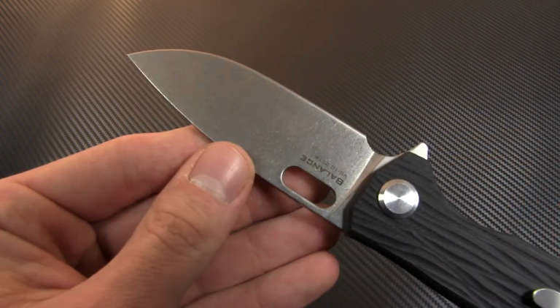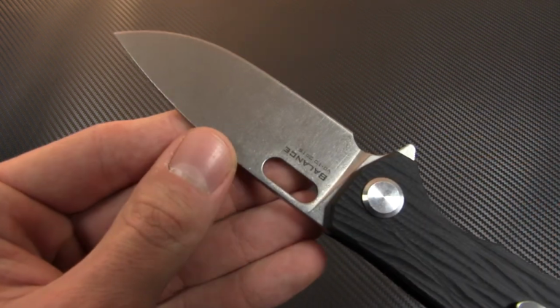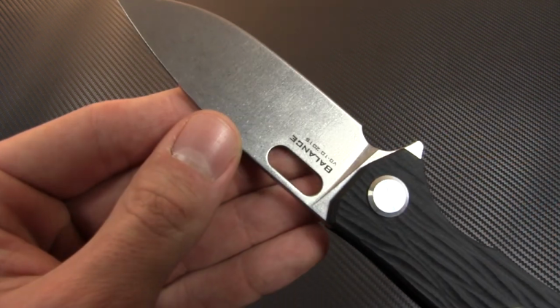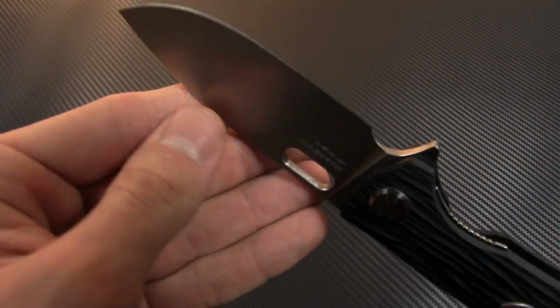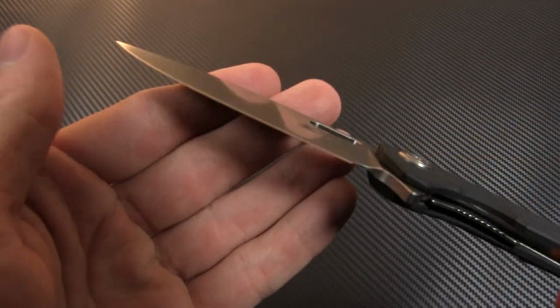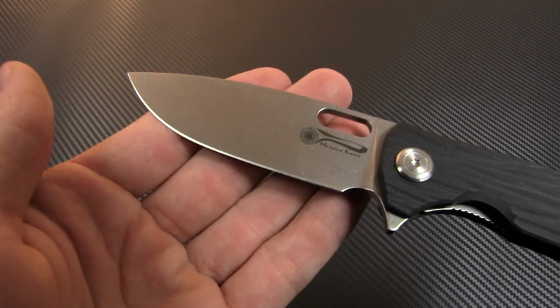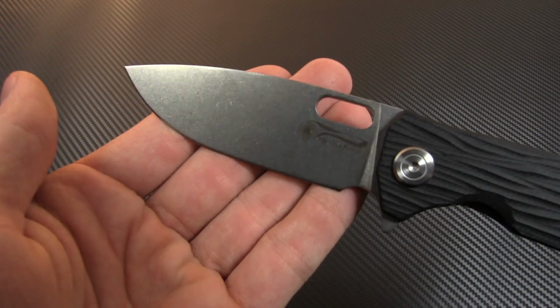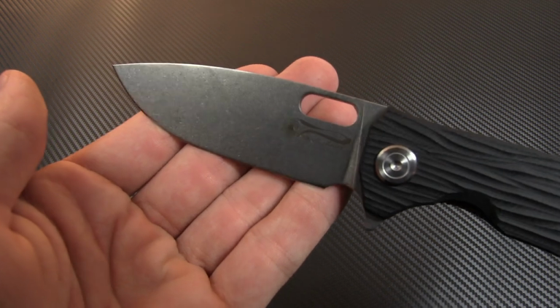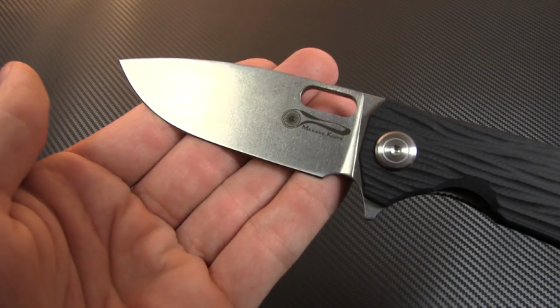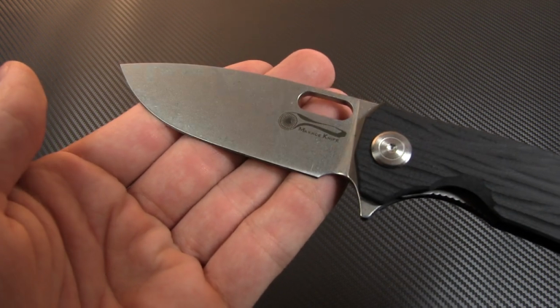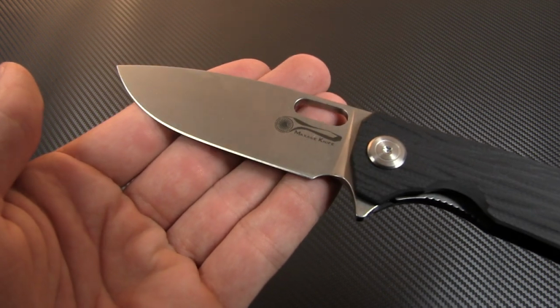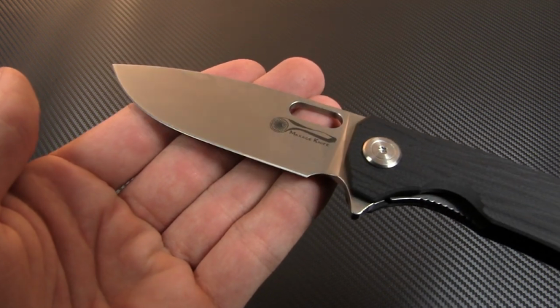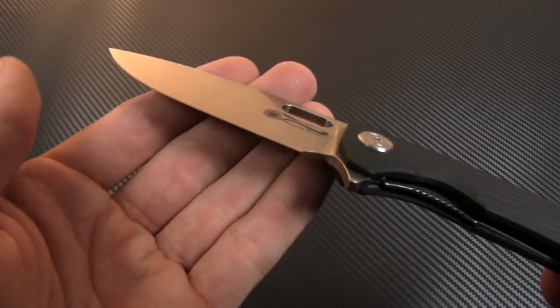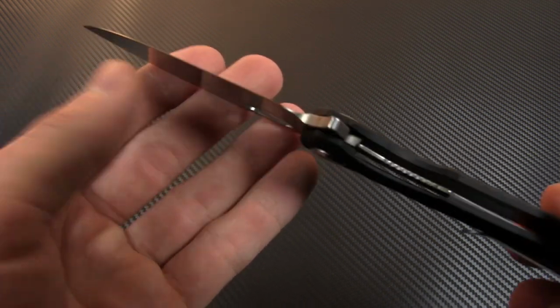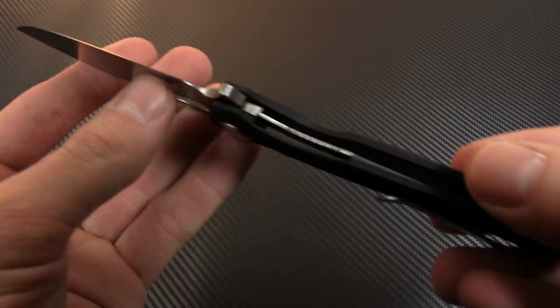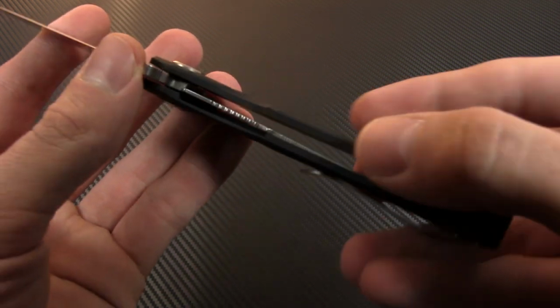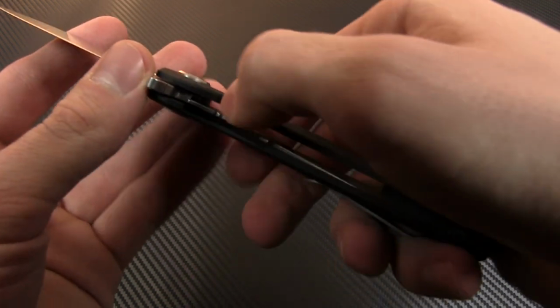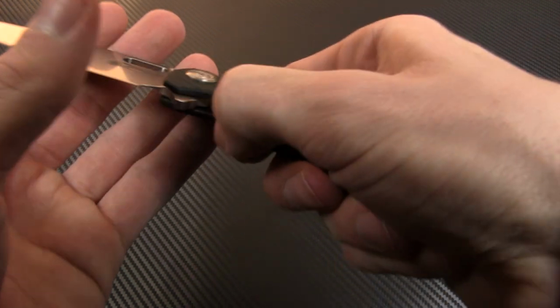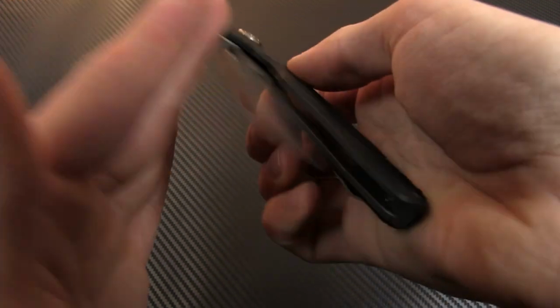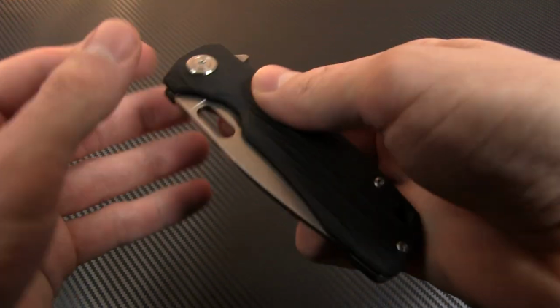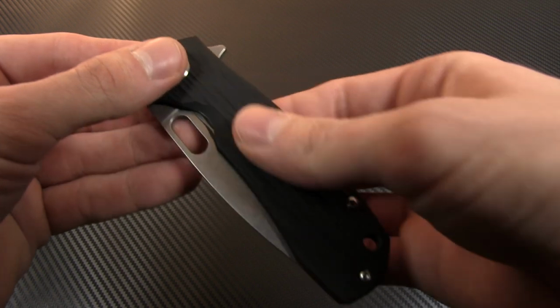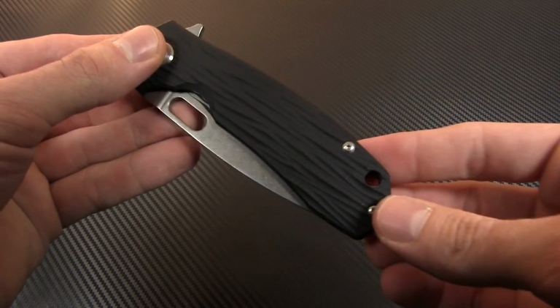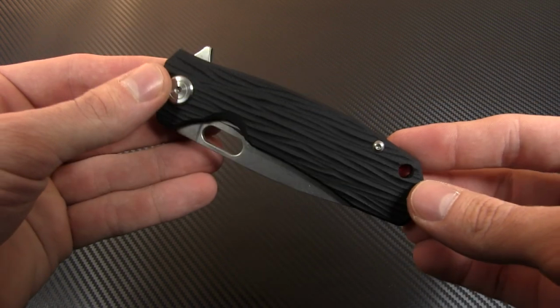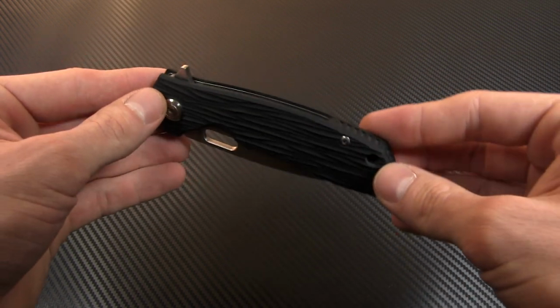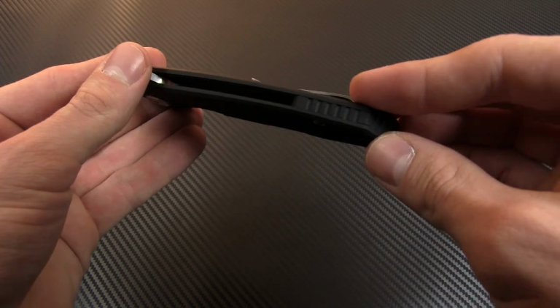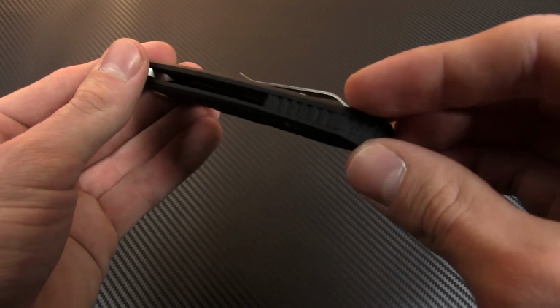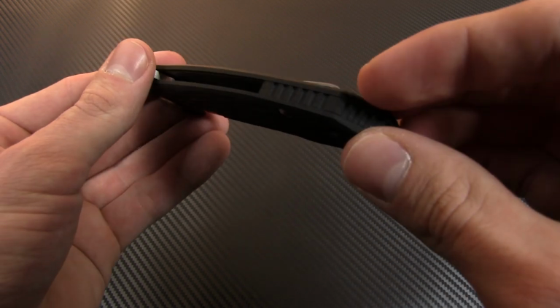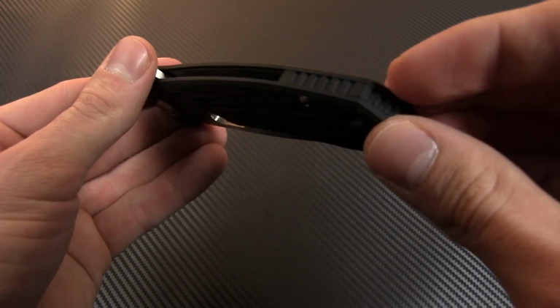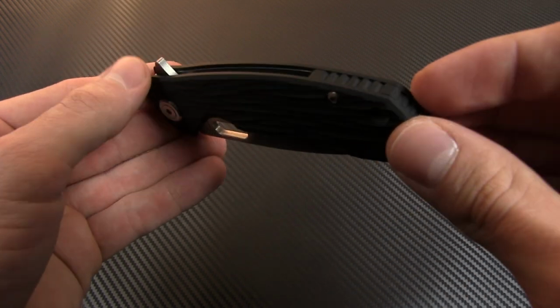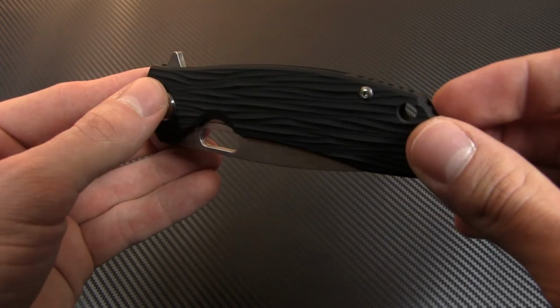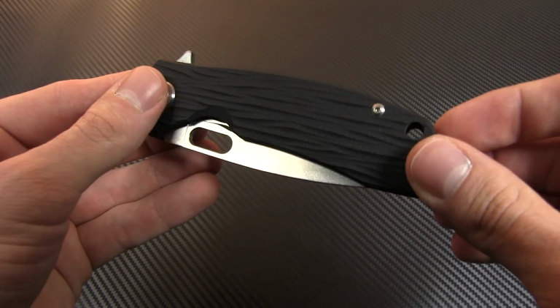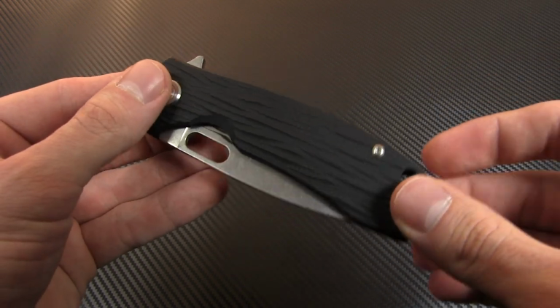The blade is three and a half inches of VG-10 stainless steel in a flat ground drop point with stonewash finish. With the exception of the stainless steel liner lock on the backside, the handle is full G-10, even the backspacer.